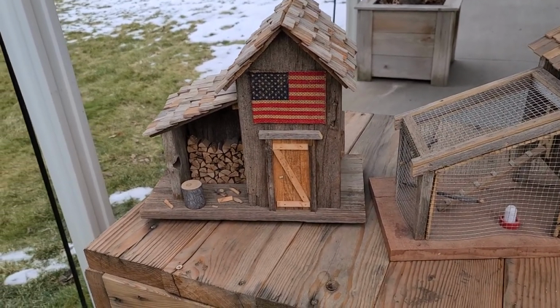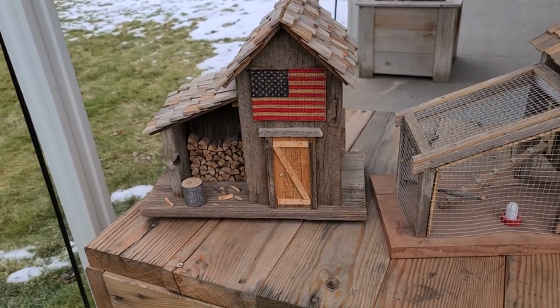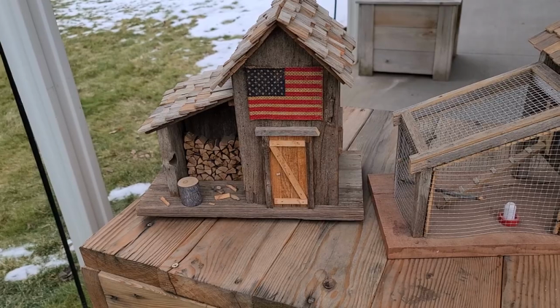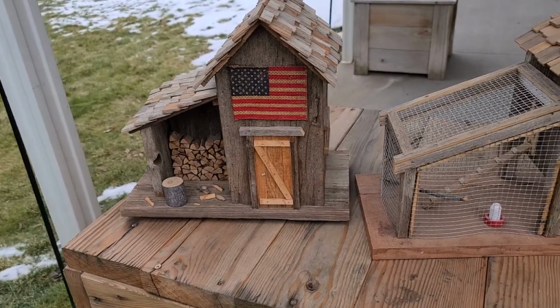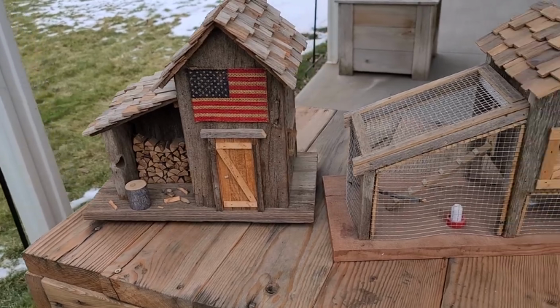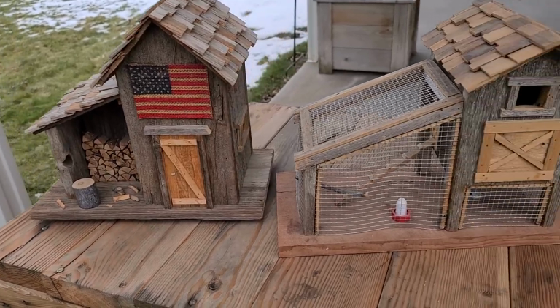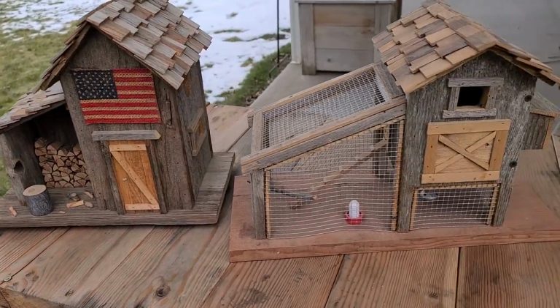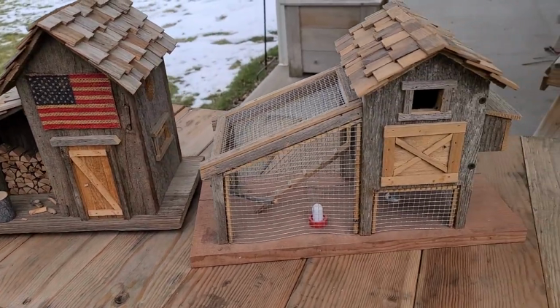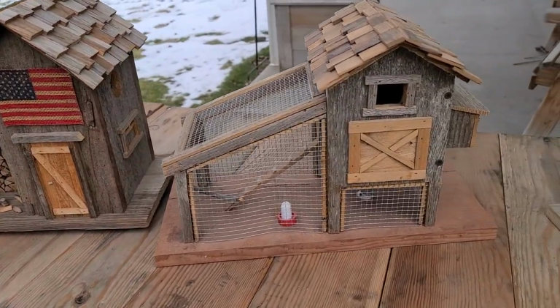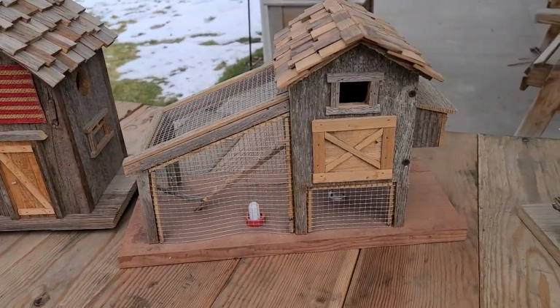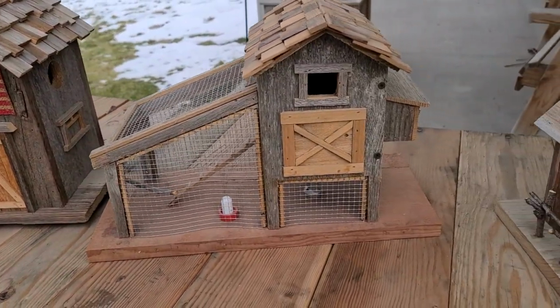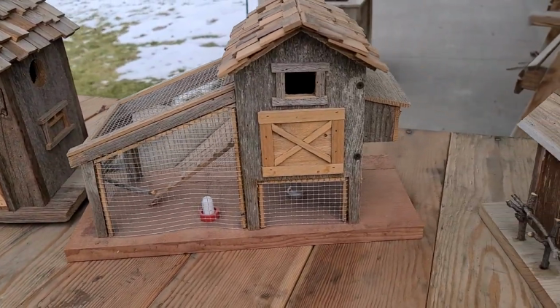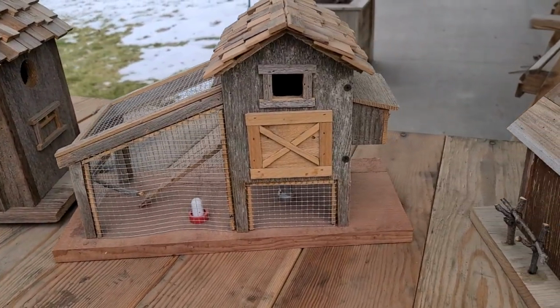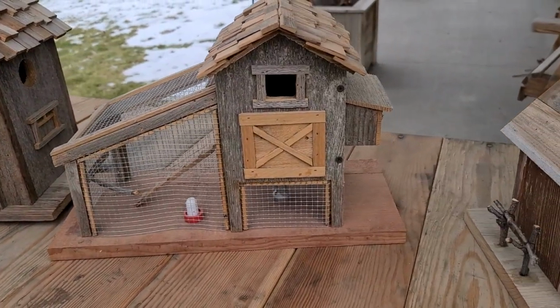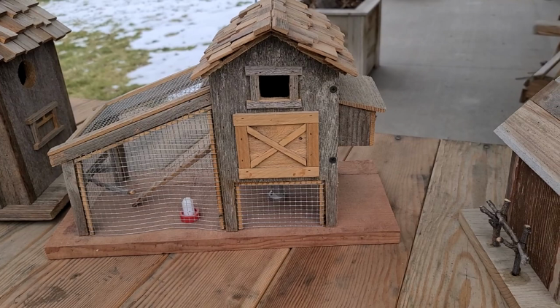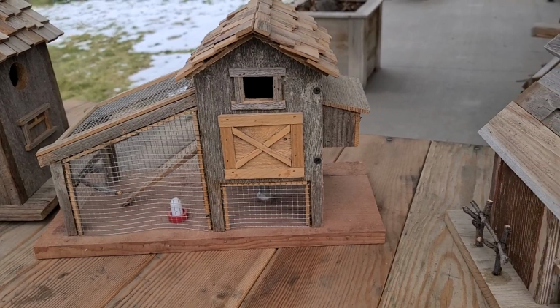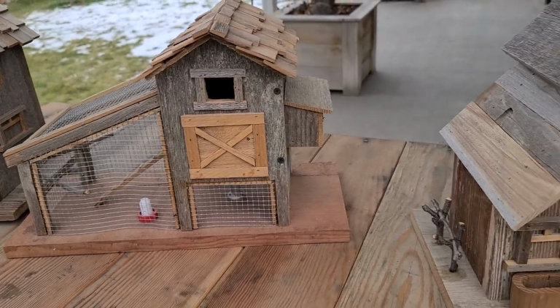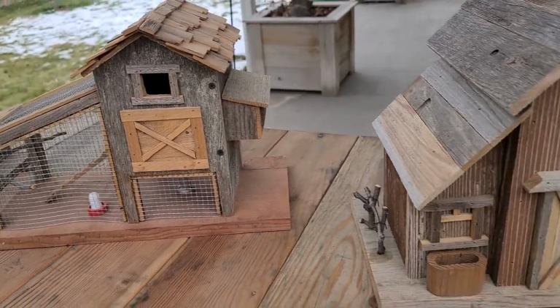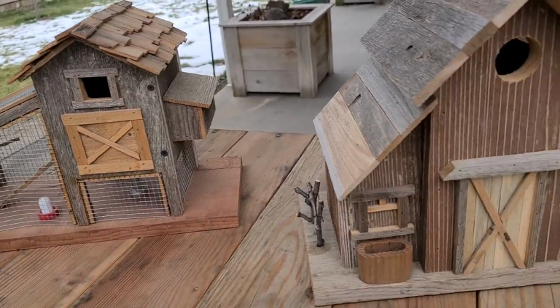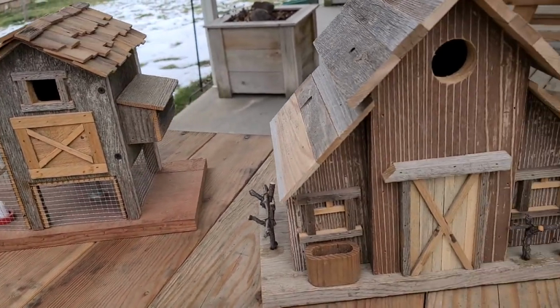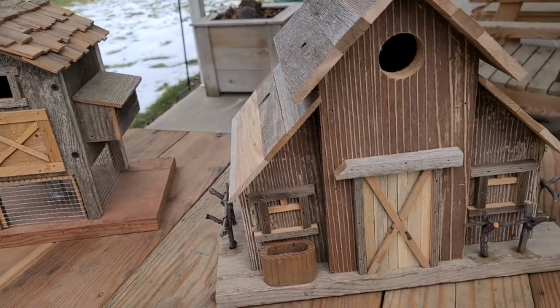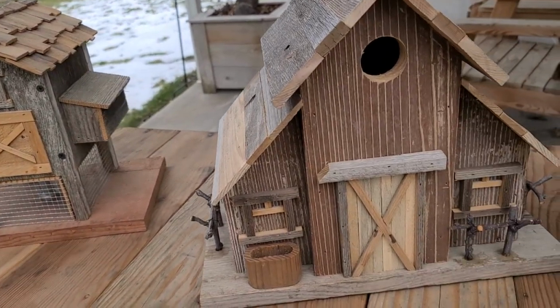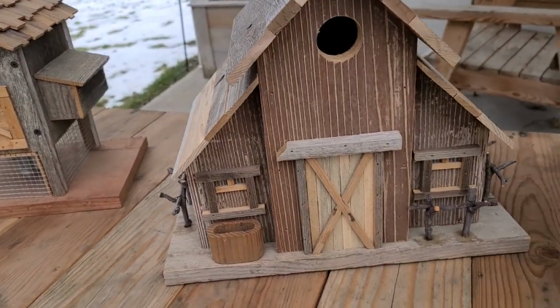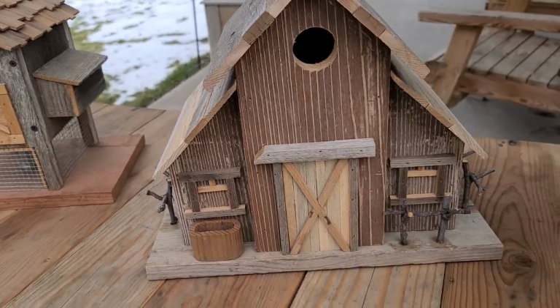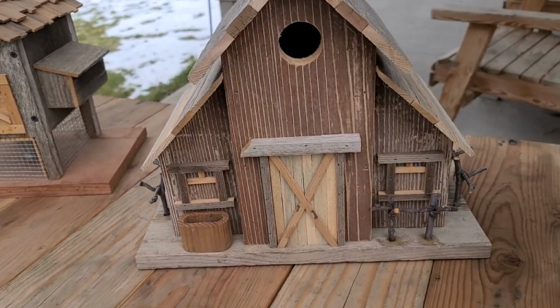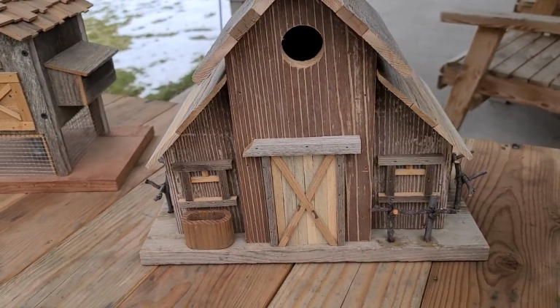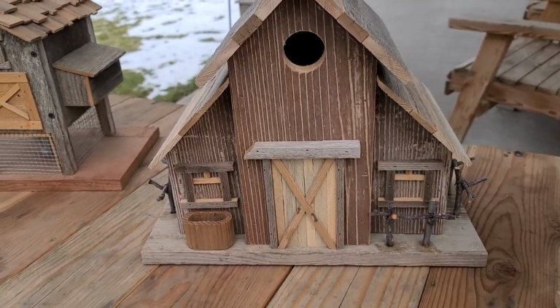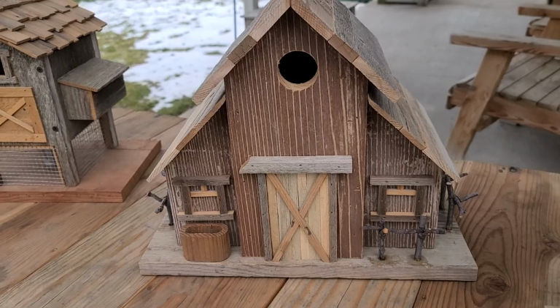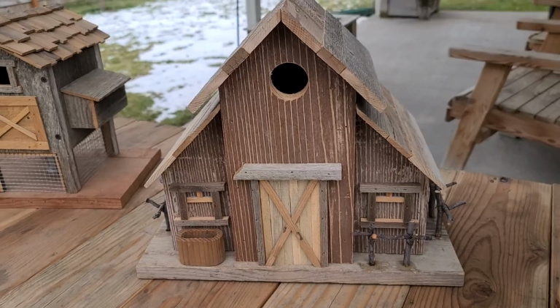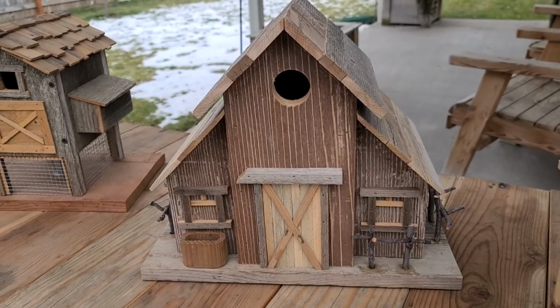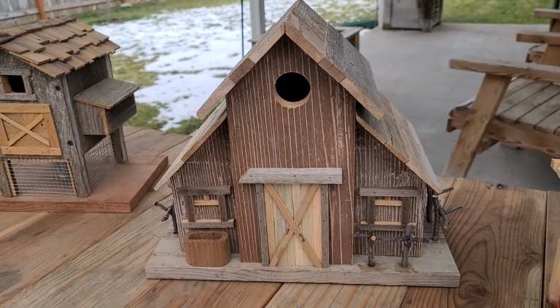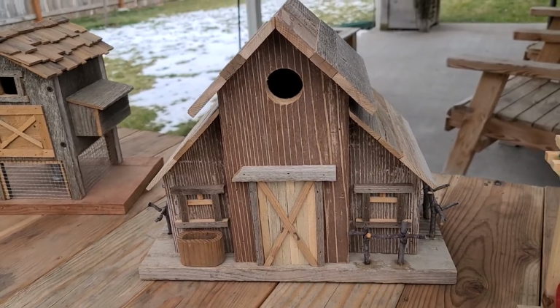I made some new birdhouses. This is my chicken coop — it was fun to make. This is a barn; I've made these before. It was fun though.